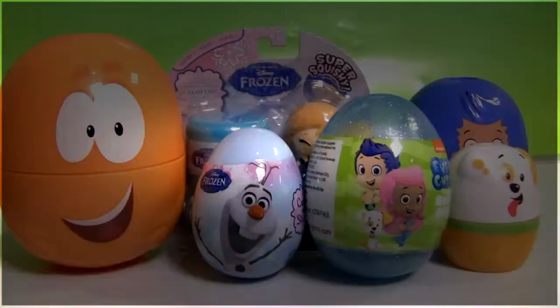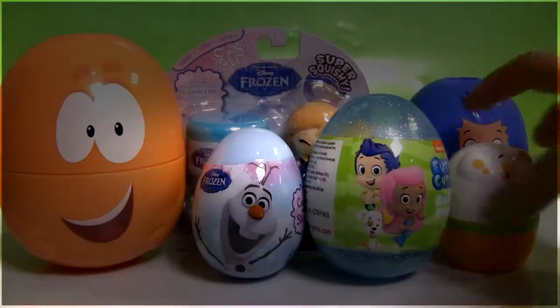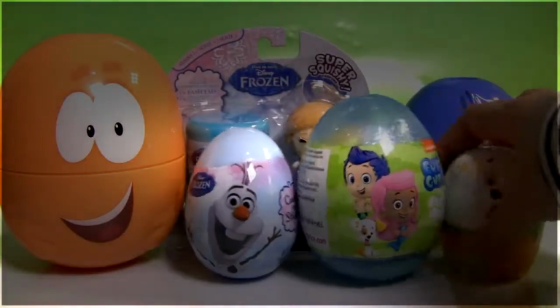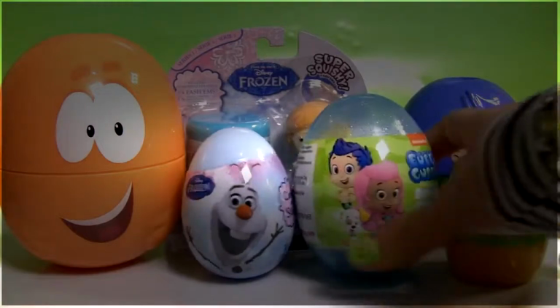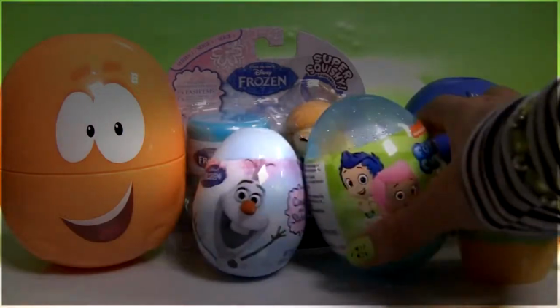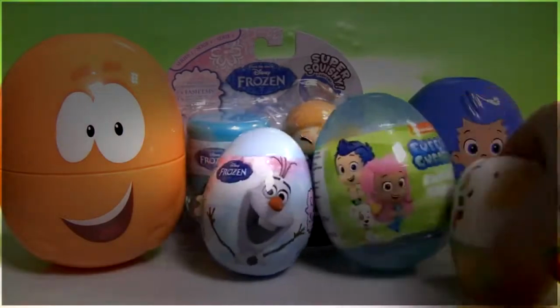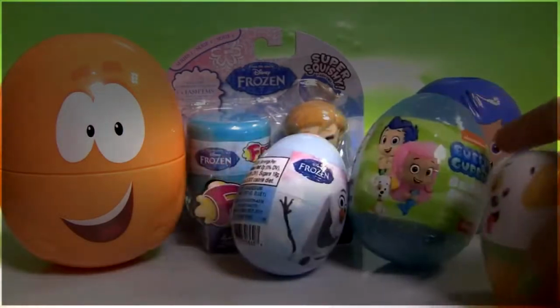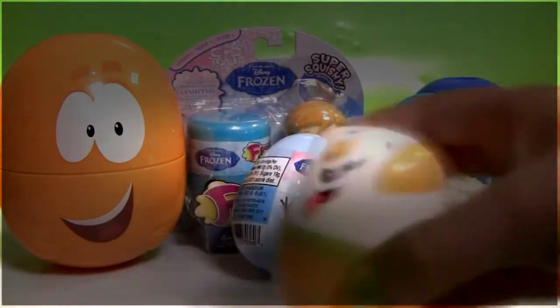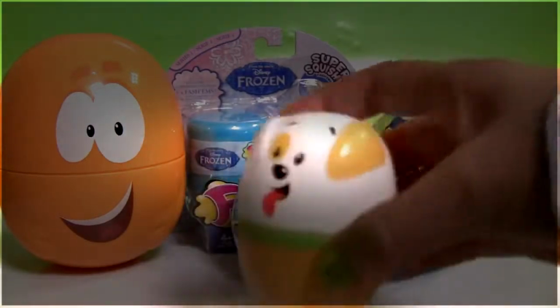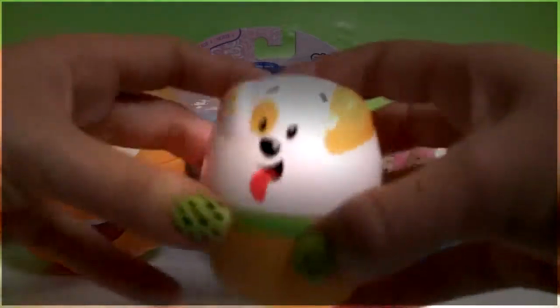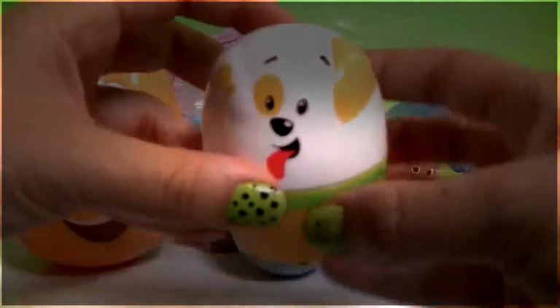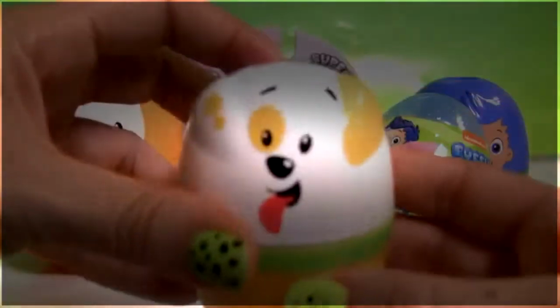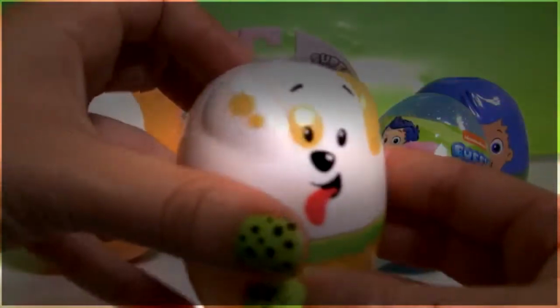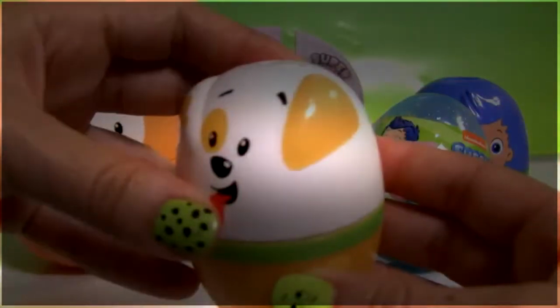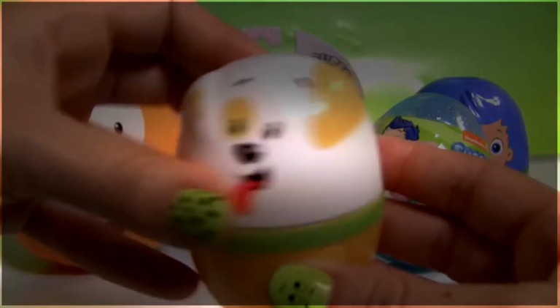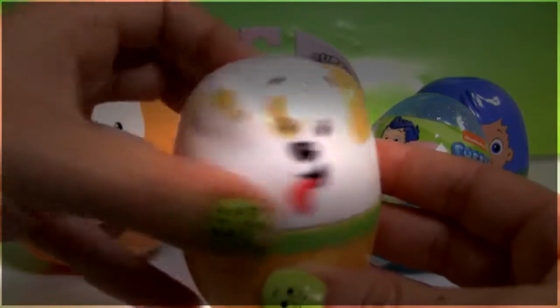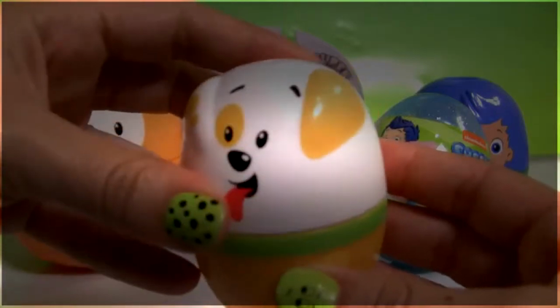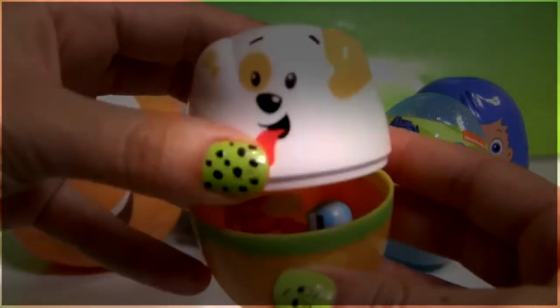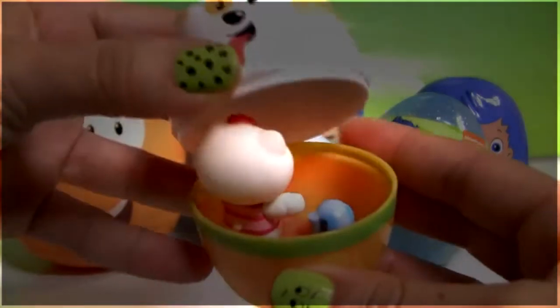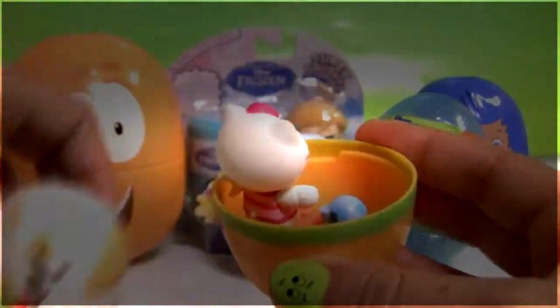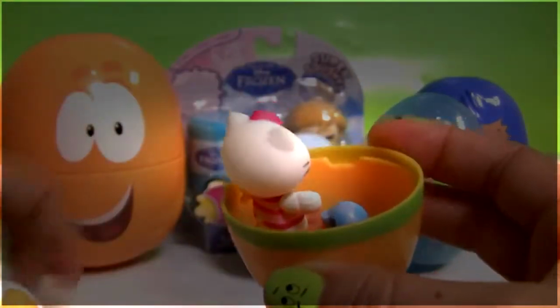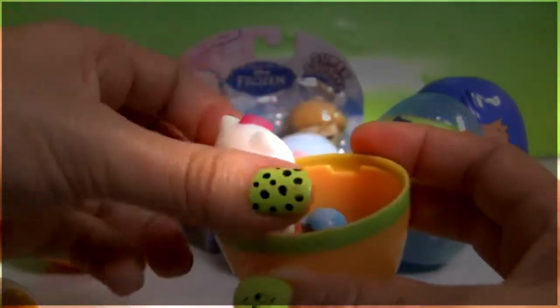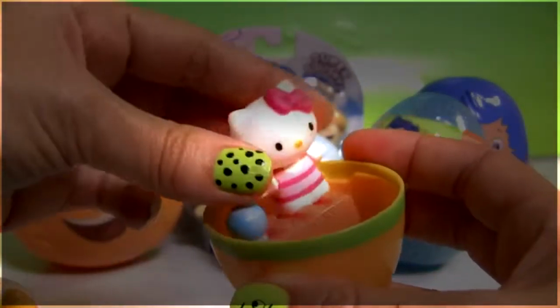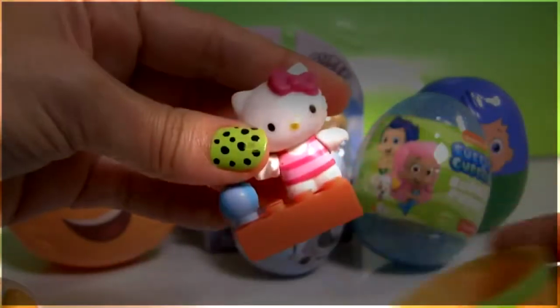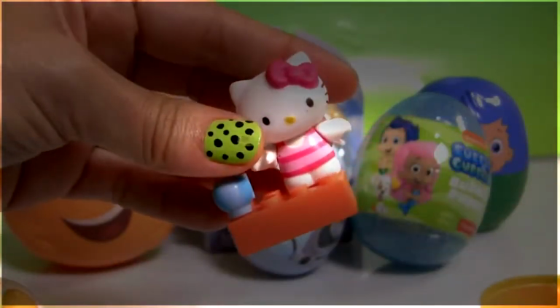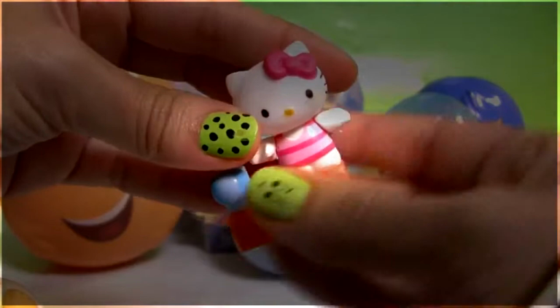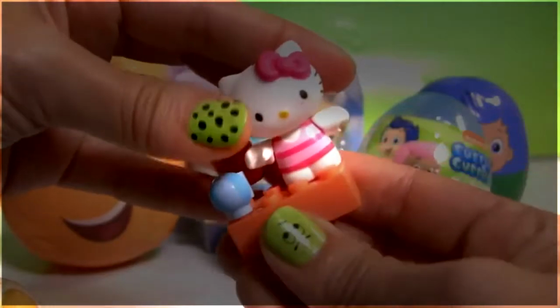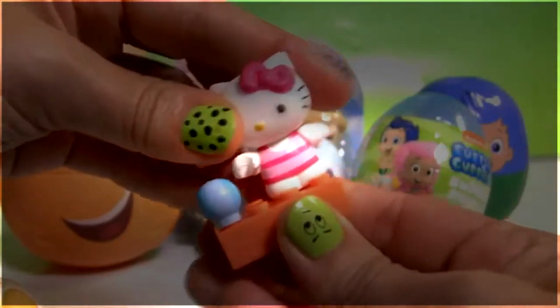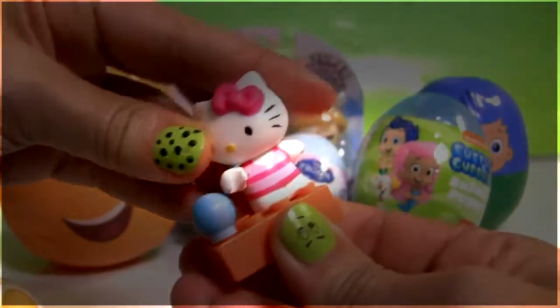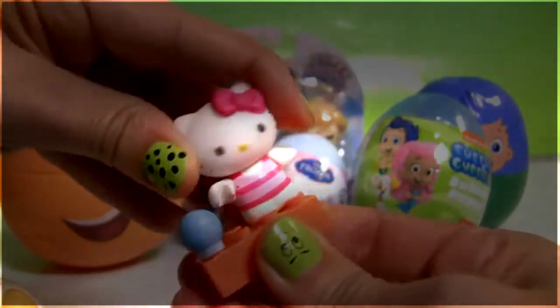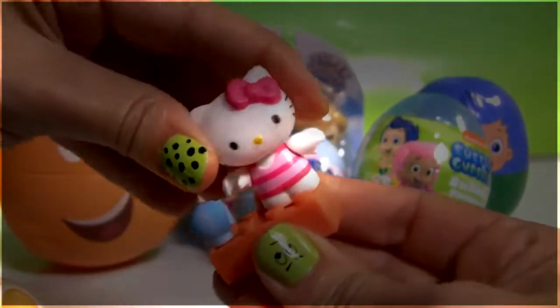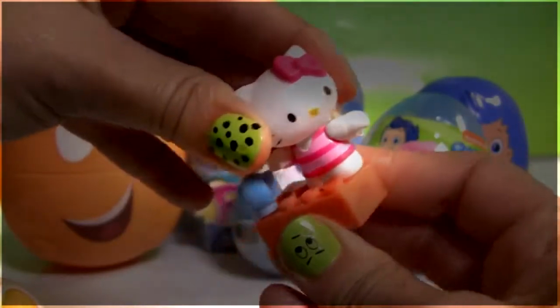Now here's Bubble Puppy. Cool, we just got a Hello Kitty from Mega Bloks.